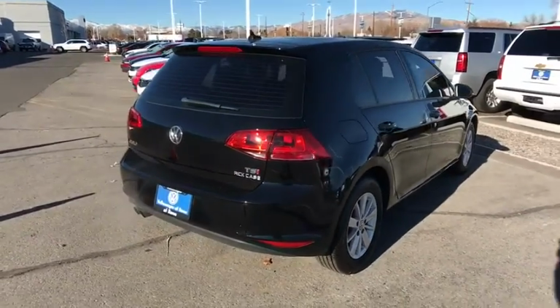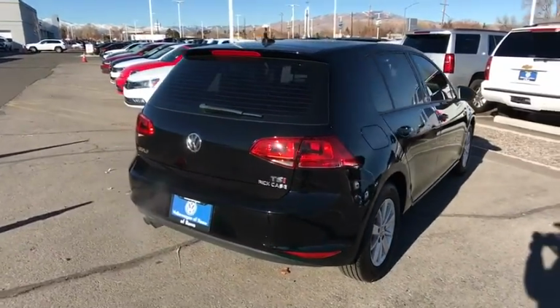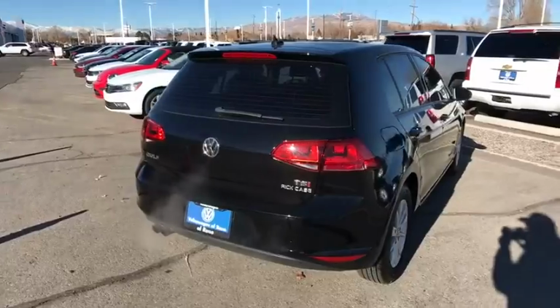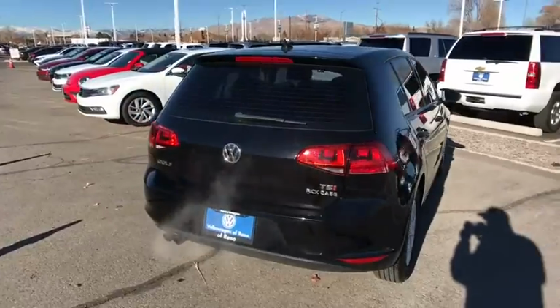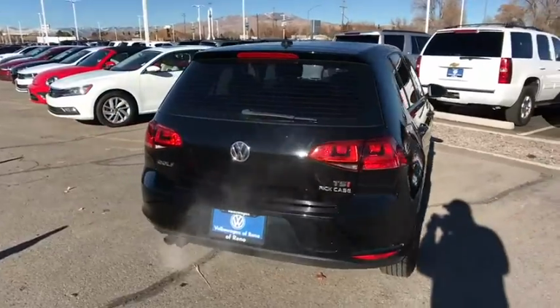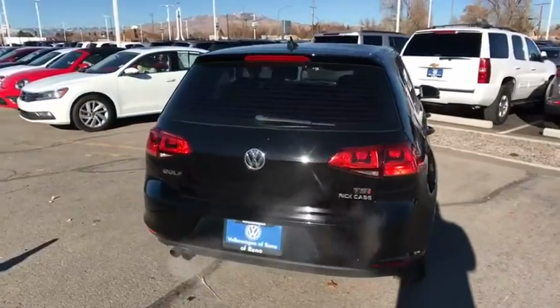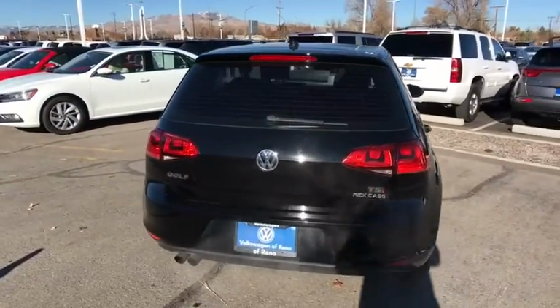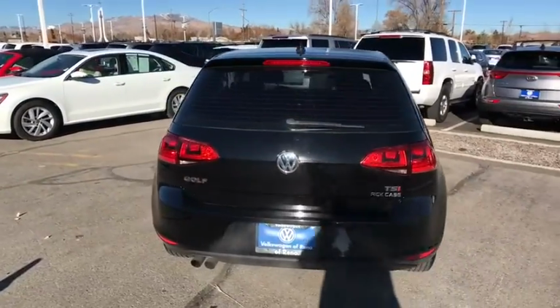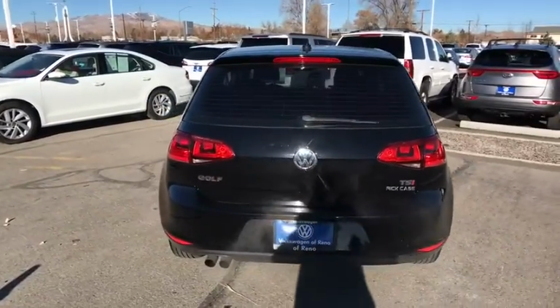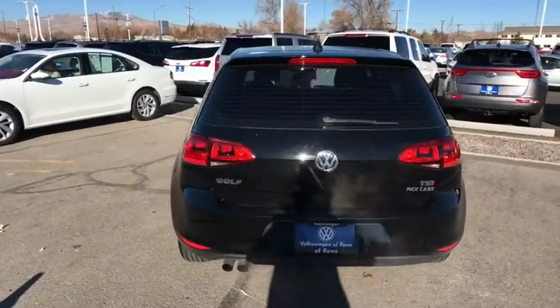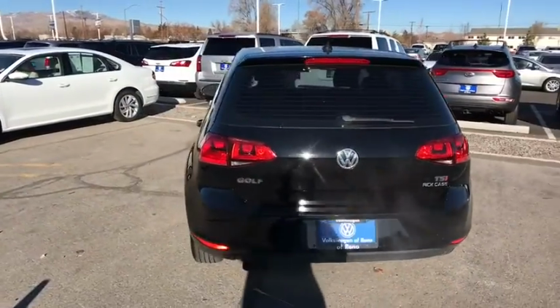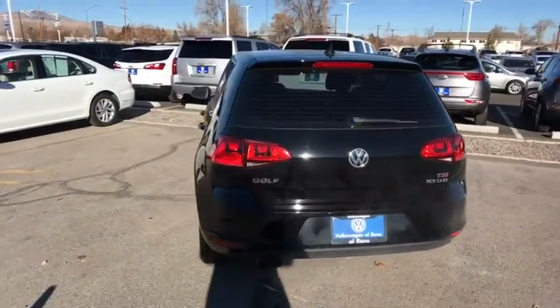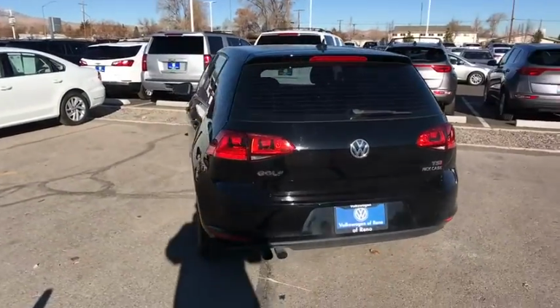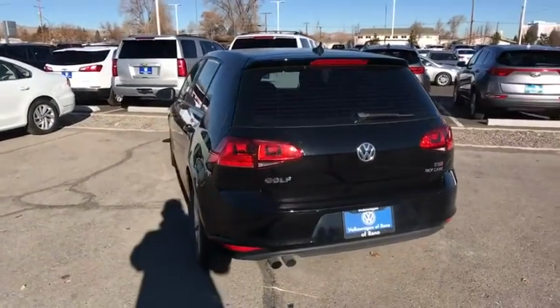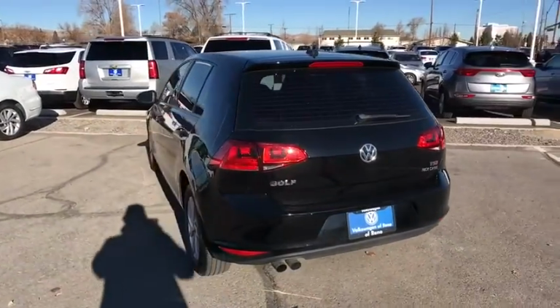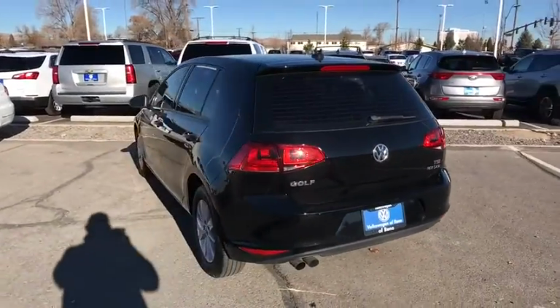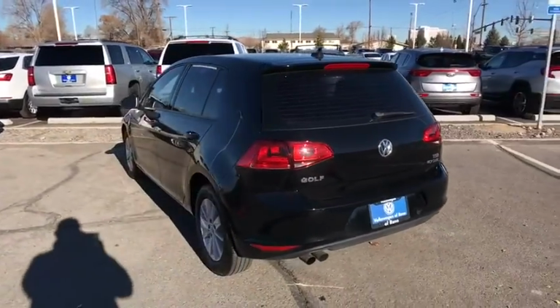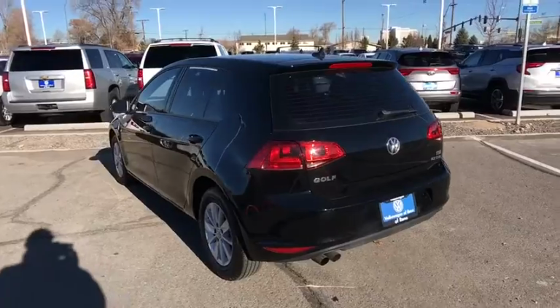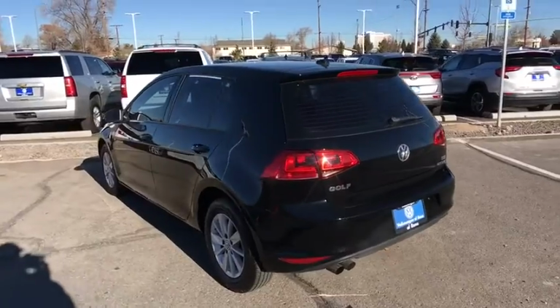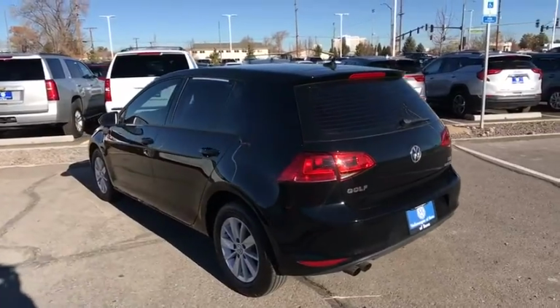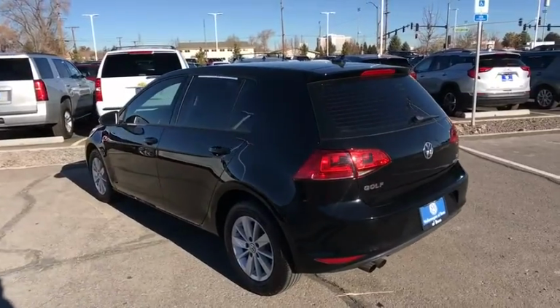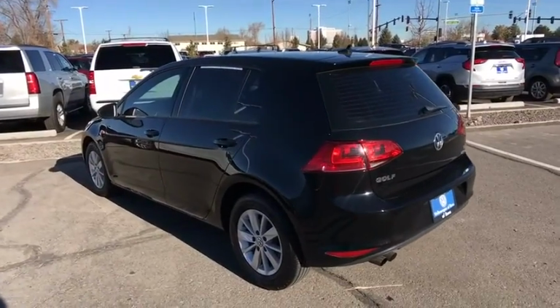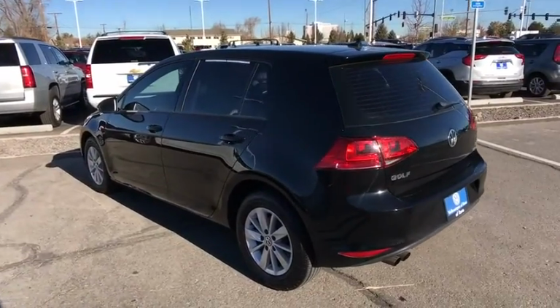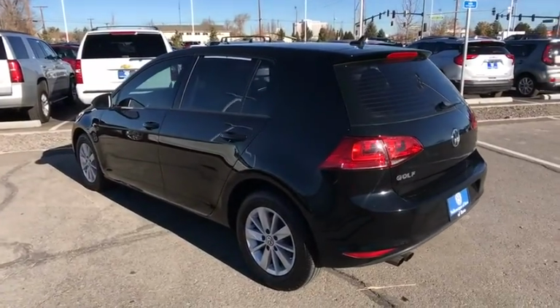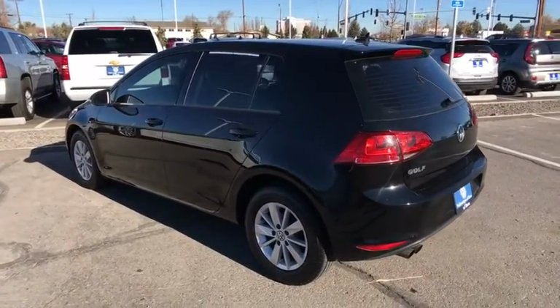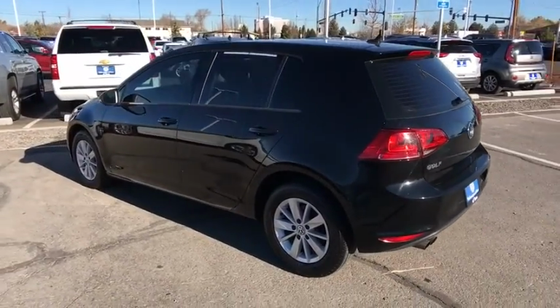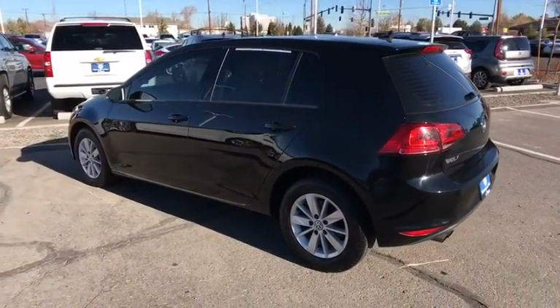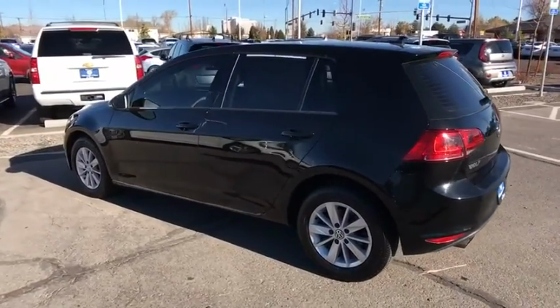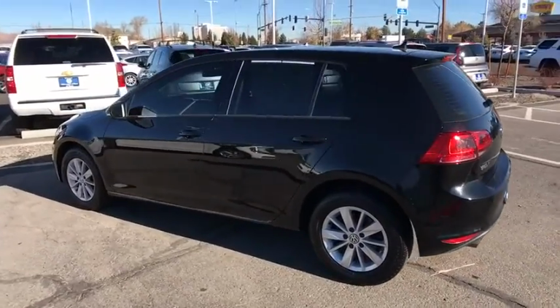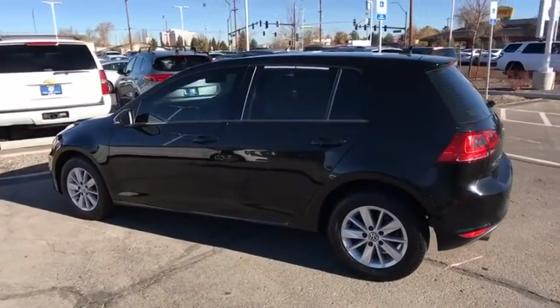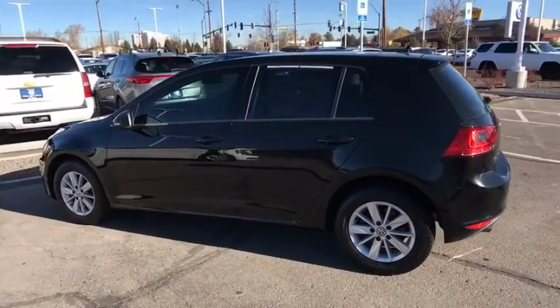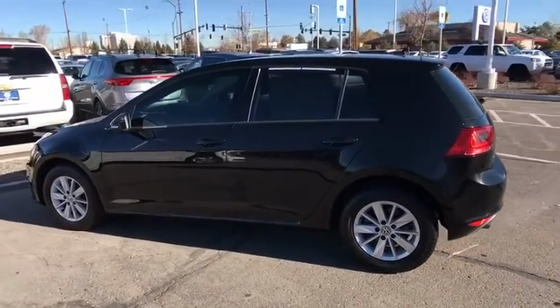ABS four-wheel, front floor mats, cruise control, AM-FM stereo radio, rear defrost, front-wheel drive, power windows, CD player, bucket seats, child safety locks.